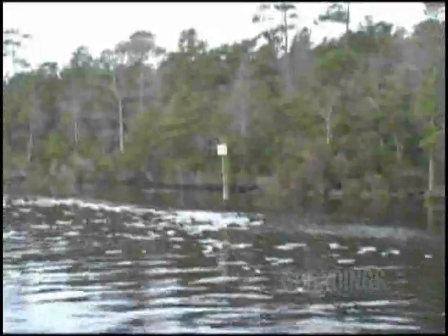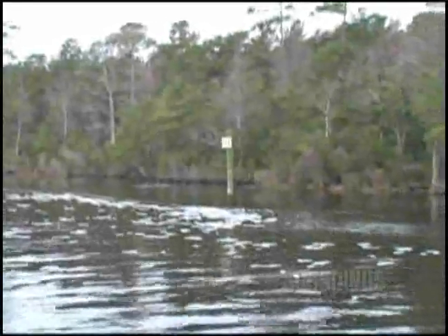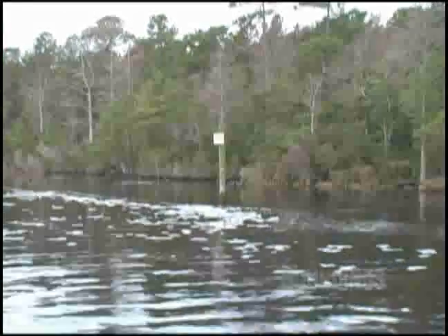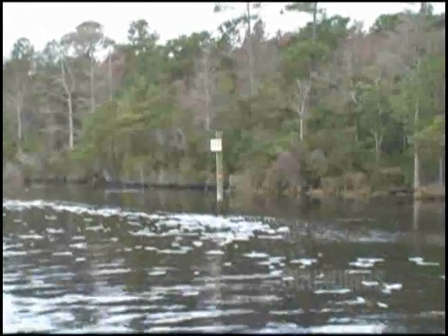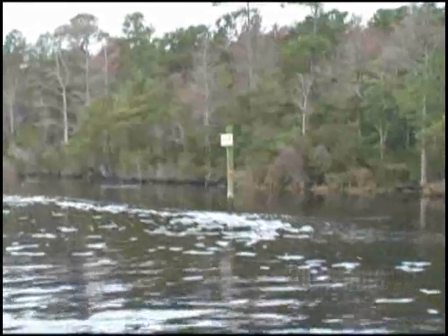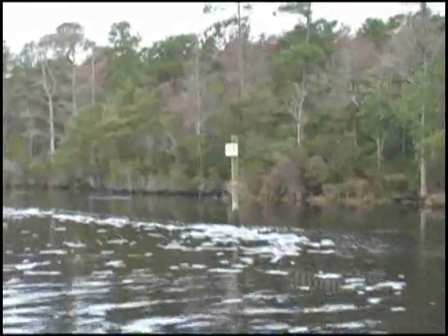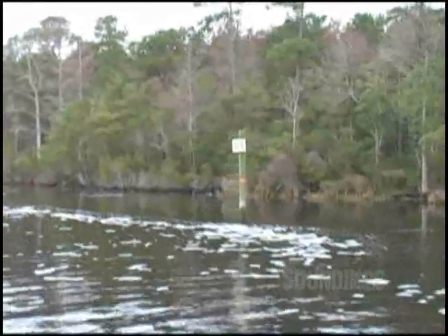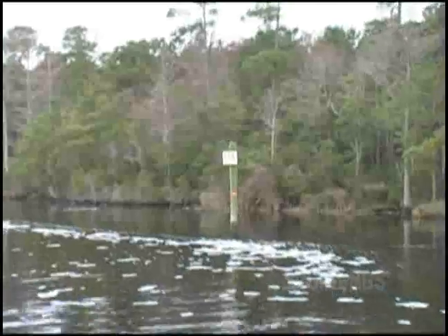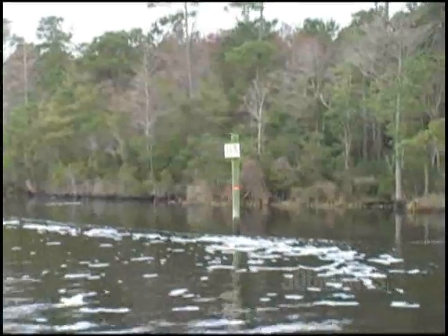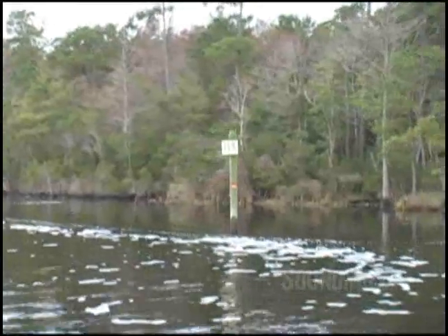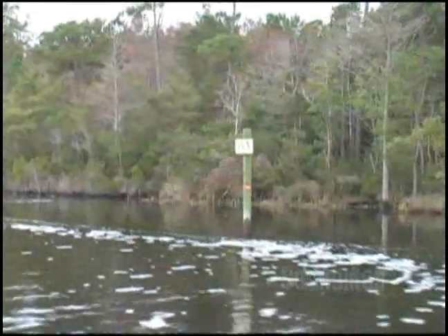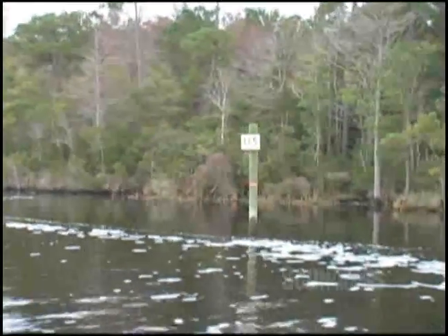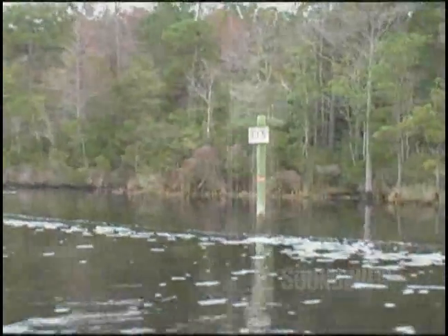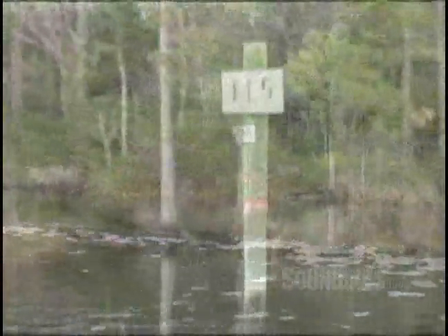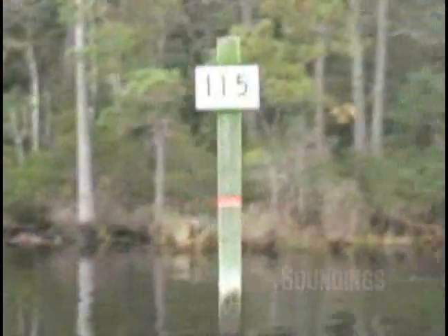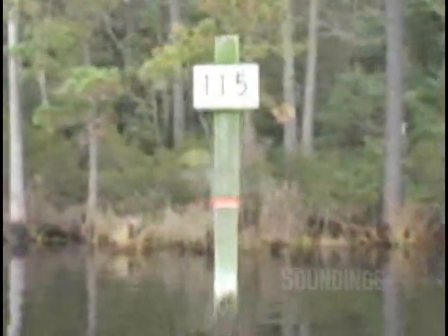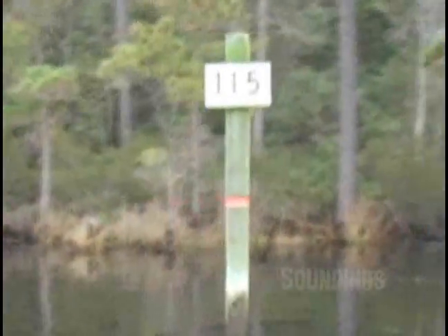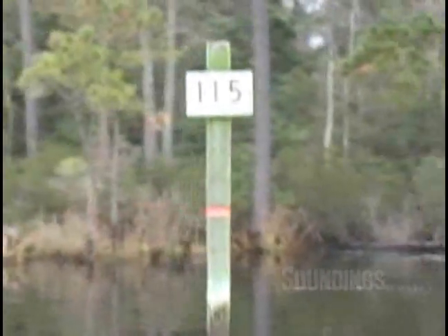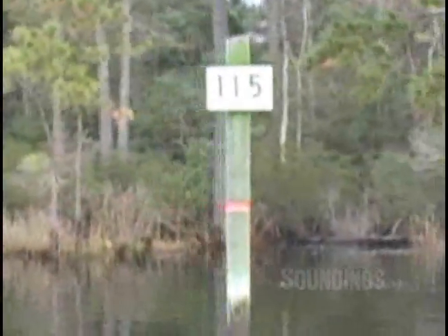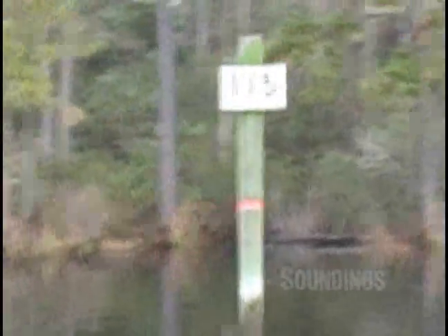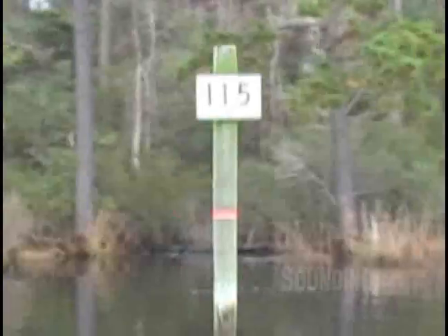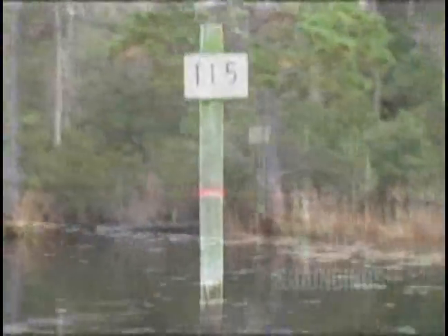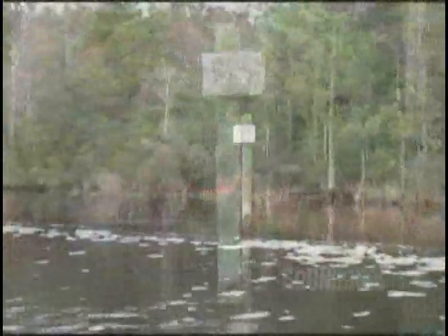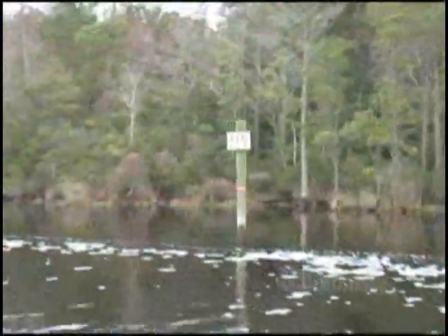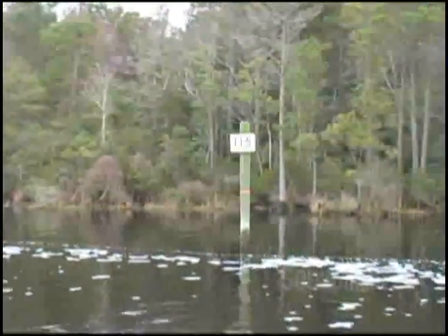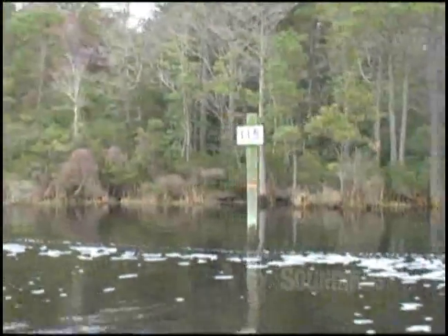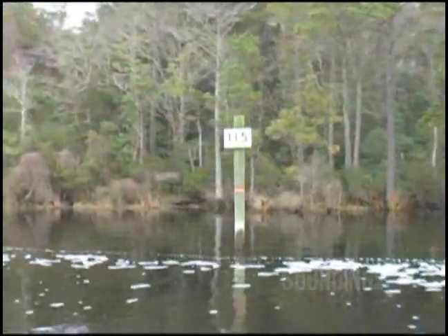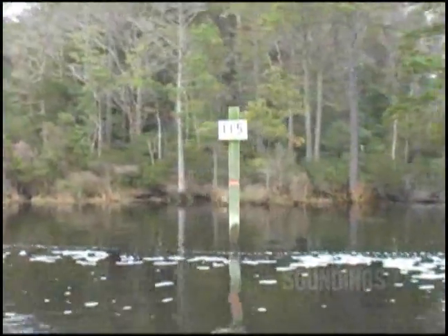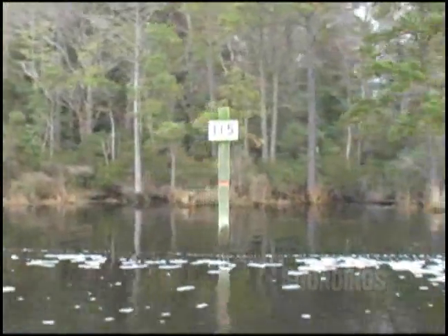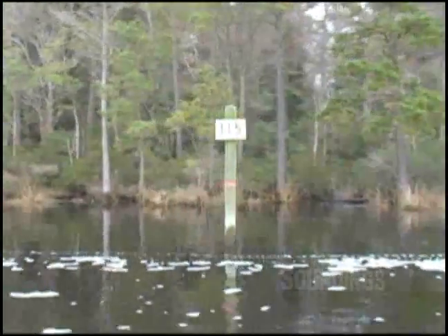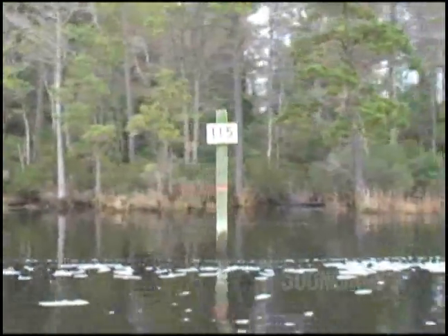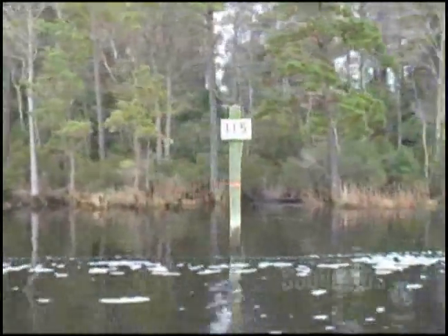In some areas of the Atlantic Intracoastal you'll still see mile markers. This is mile marker 115. A lot of them have been destroyed over the years and sometimes they're not replacing them, but these are very helpful to tell you where you are. These are statute miles, not nautical miles.